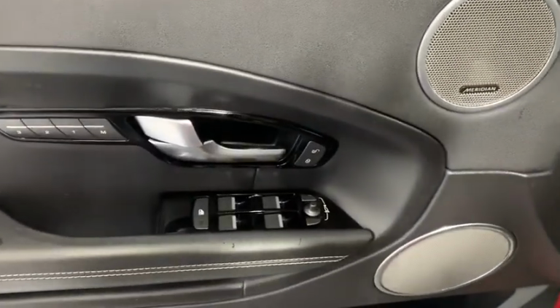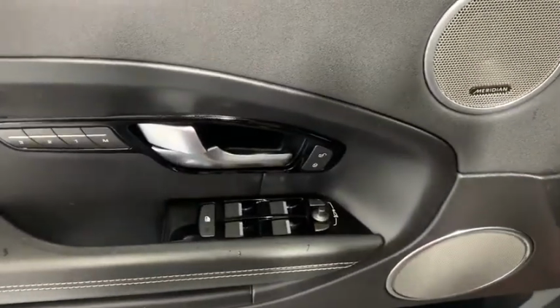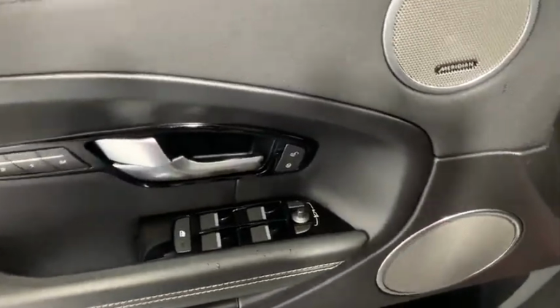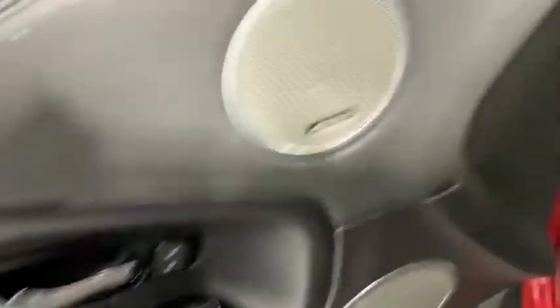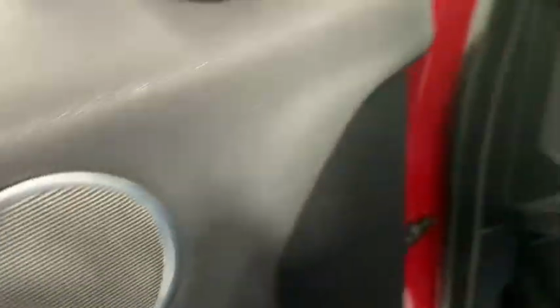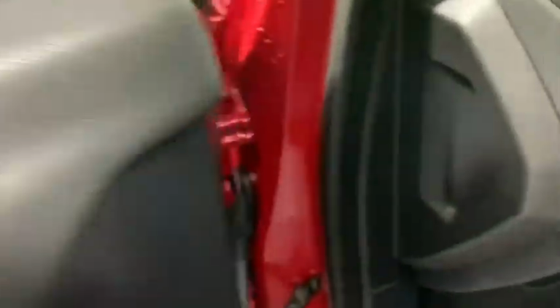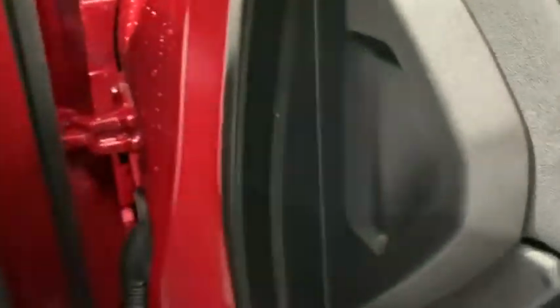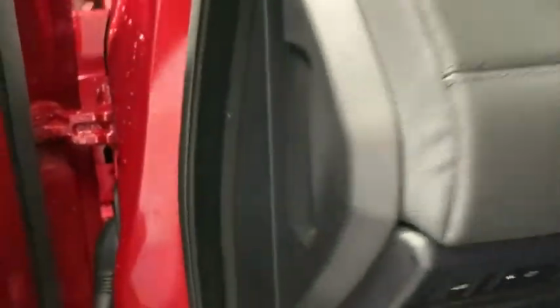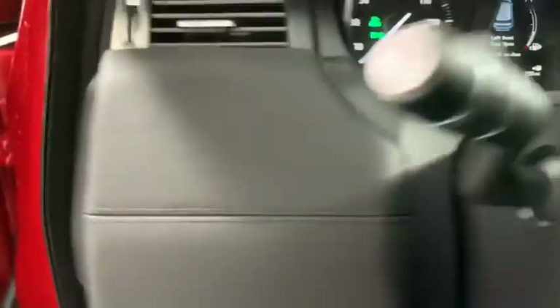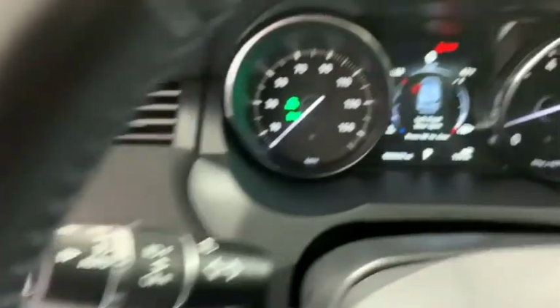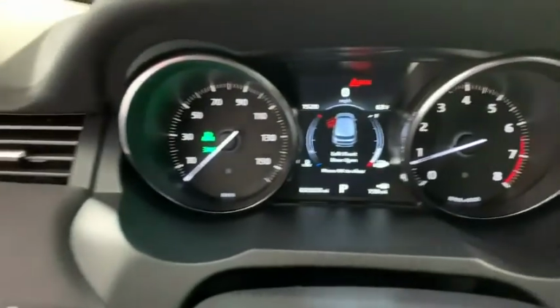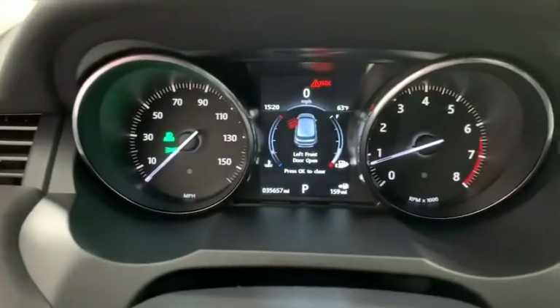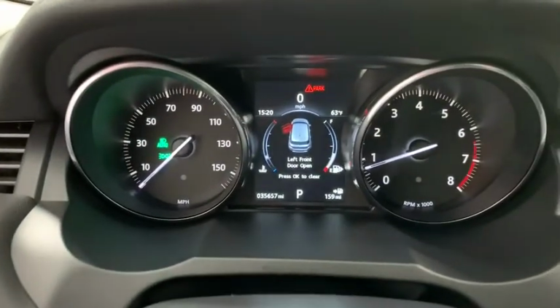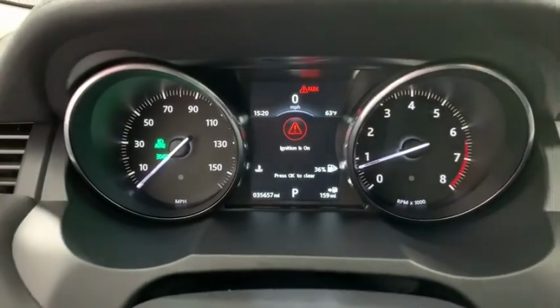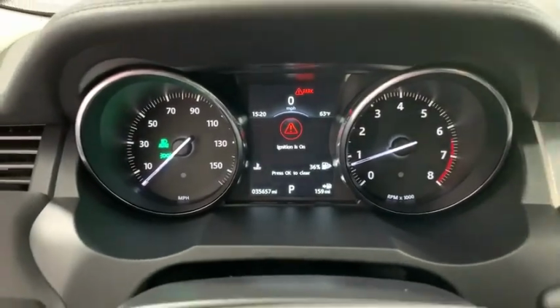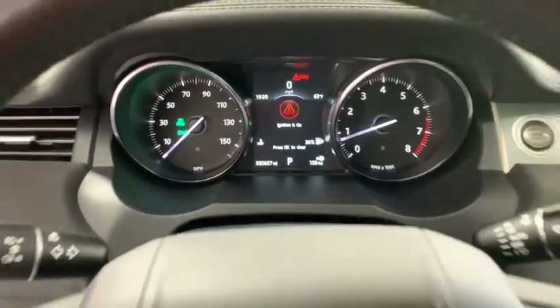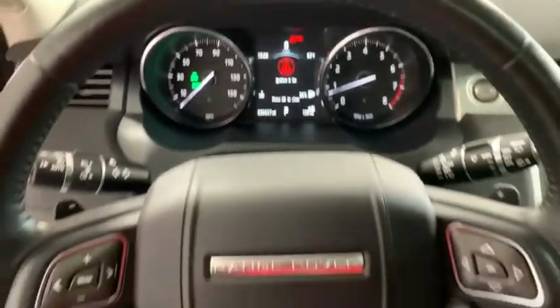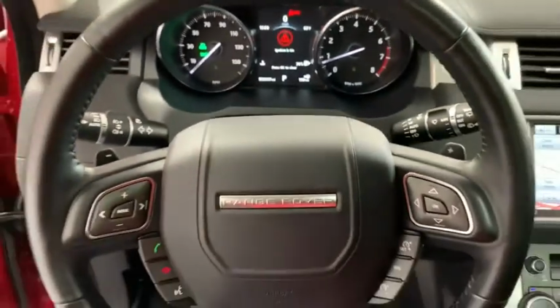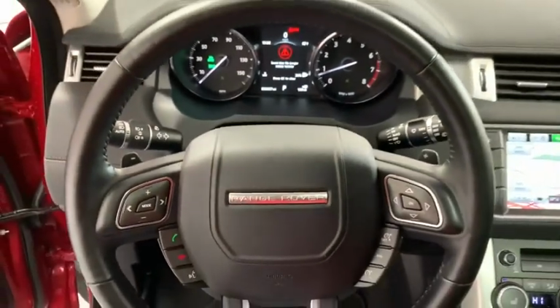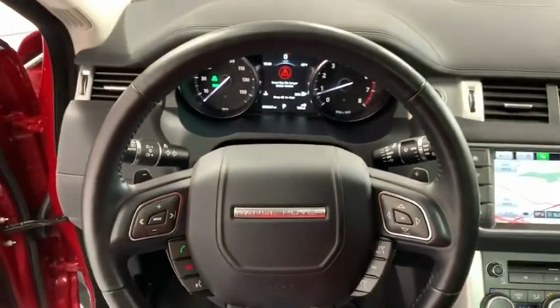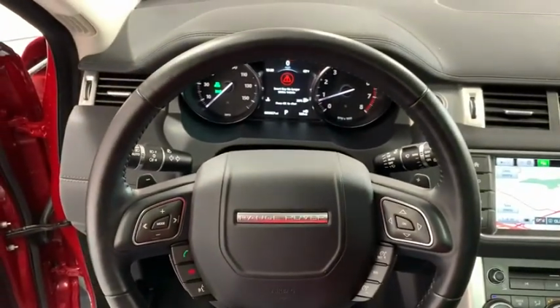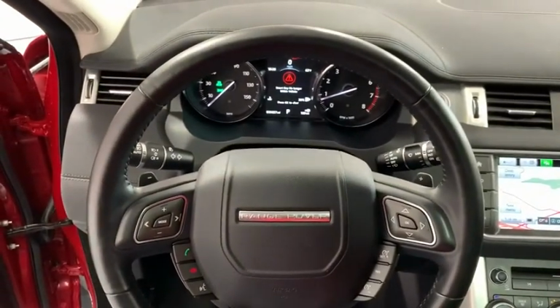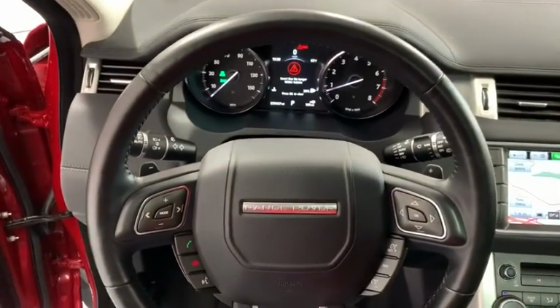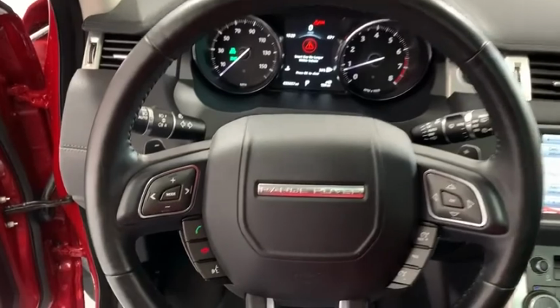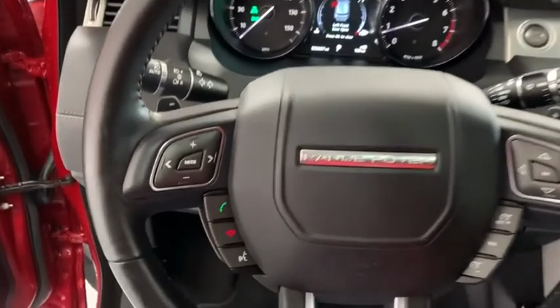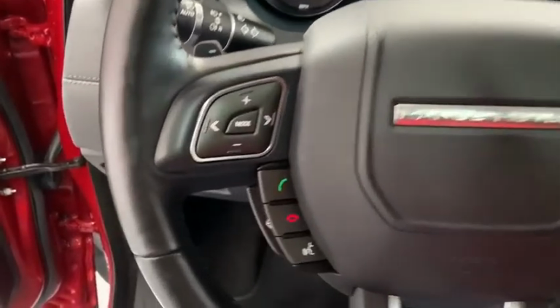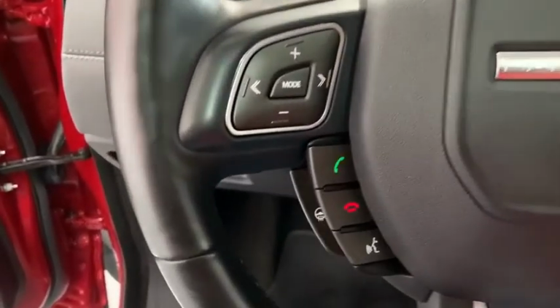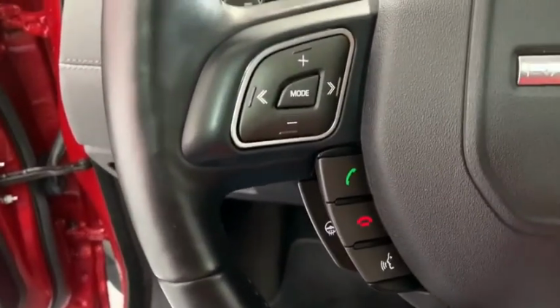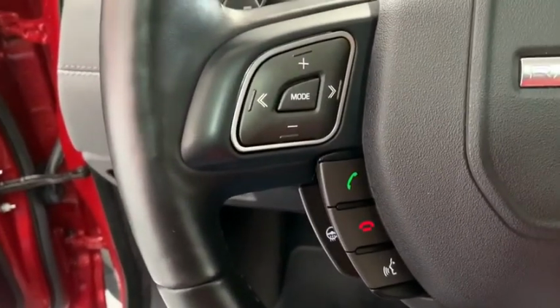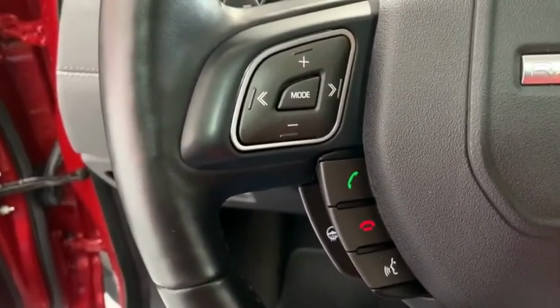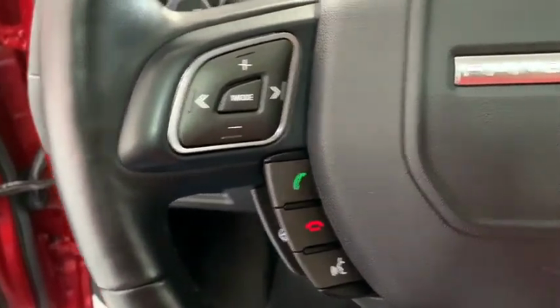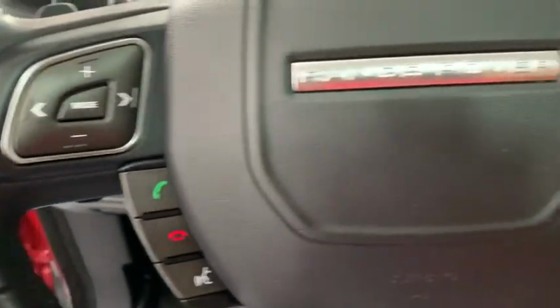Rear window defroster, trip computer, CD player, heated front seats, electronic stability control, security system, power windows, fog lights, remote keyless entry, panic alarm.